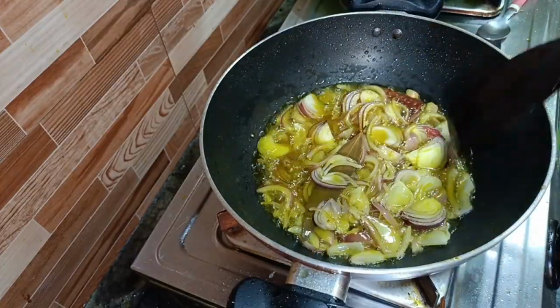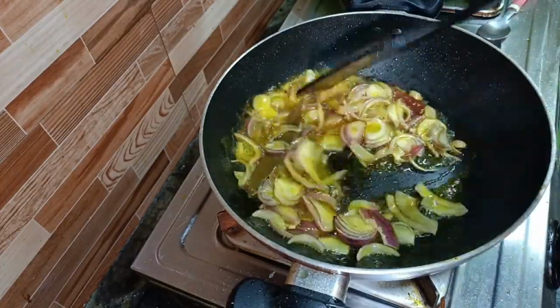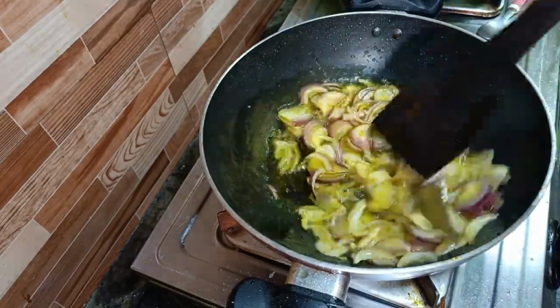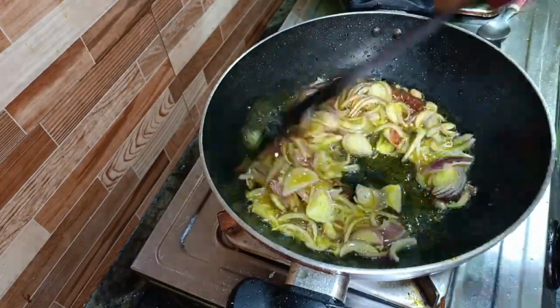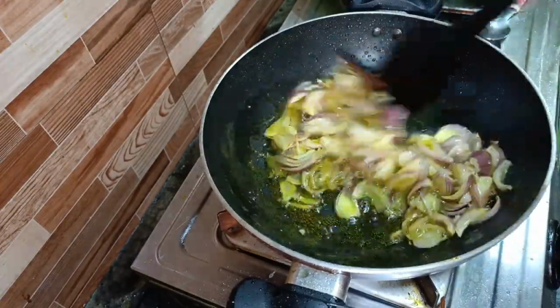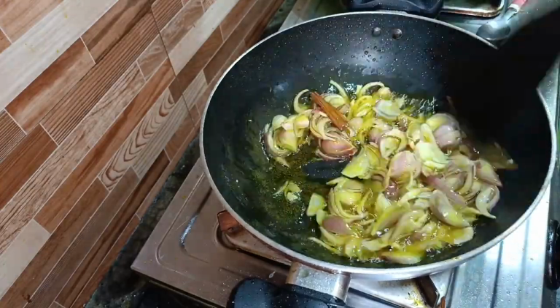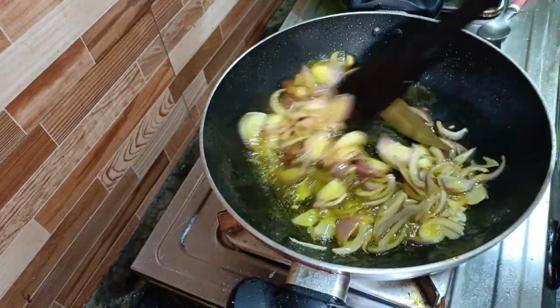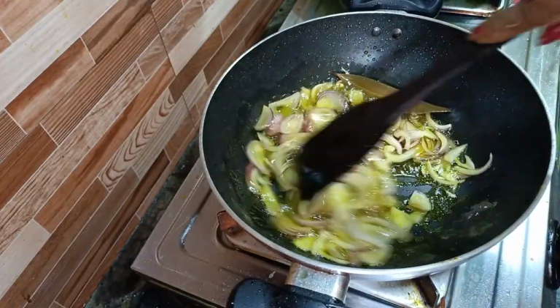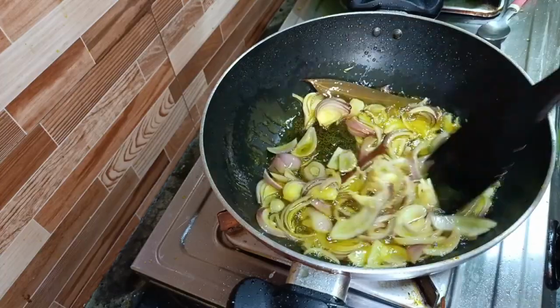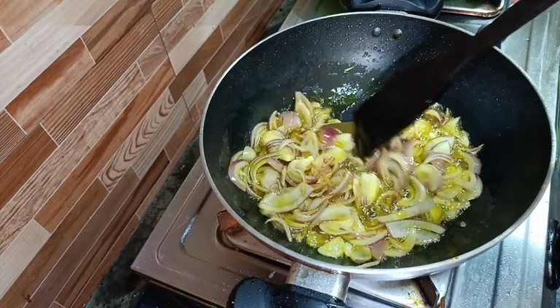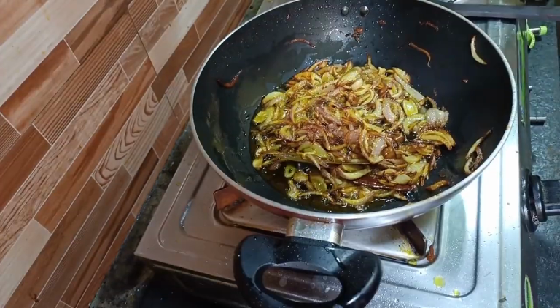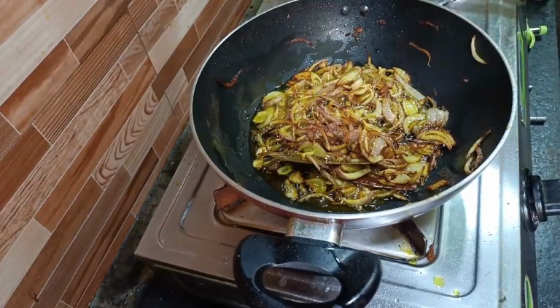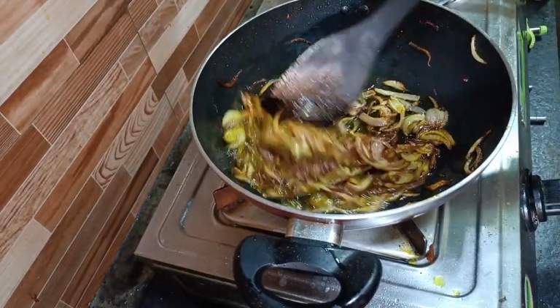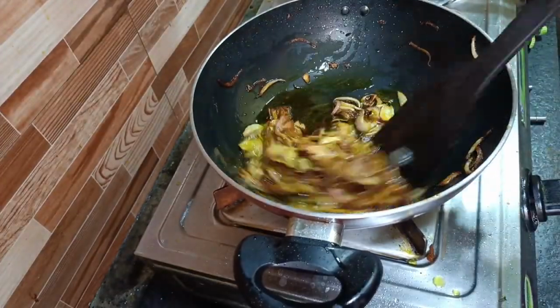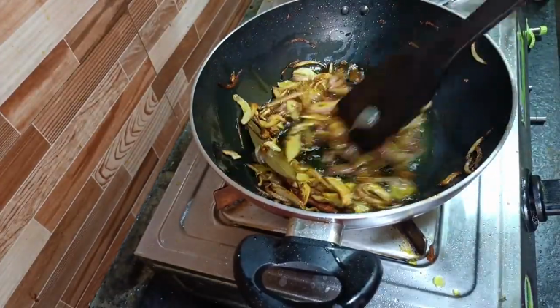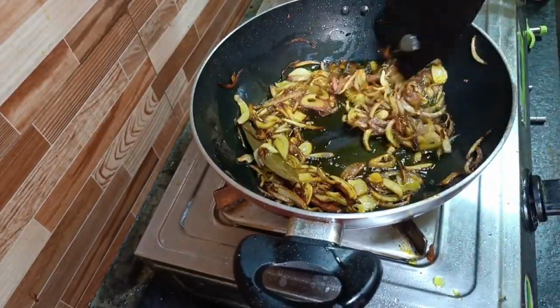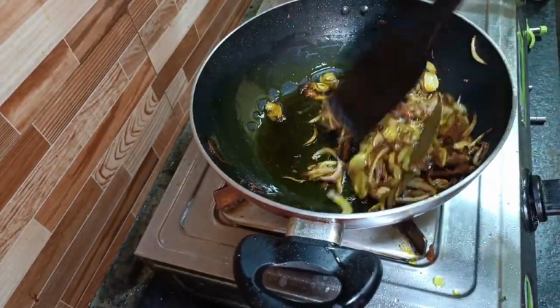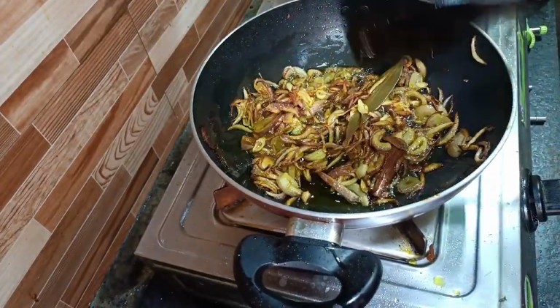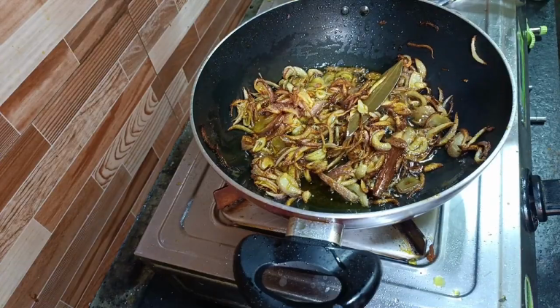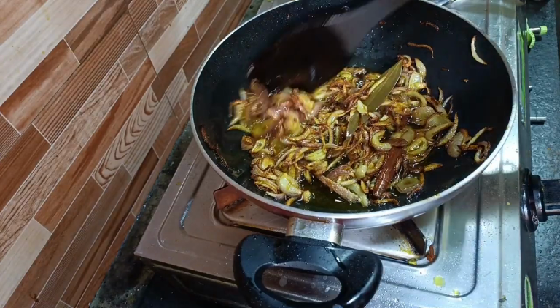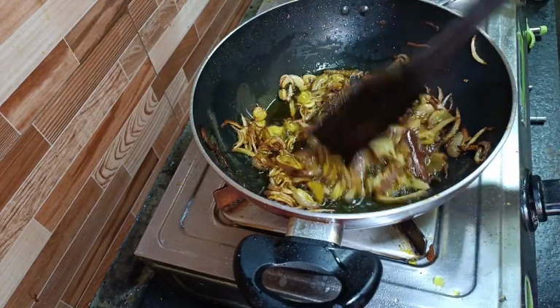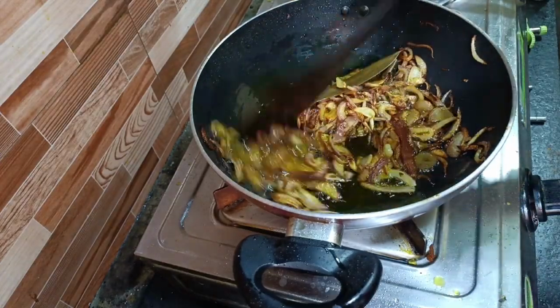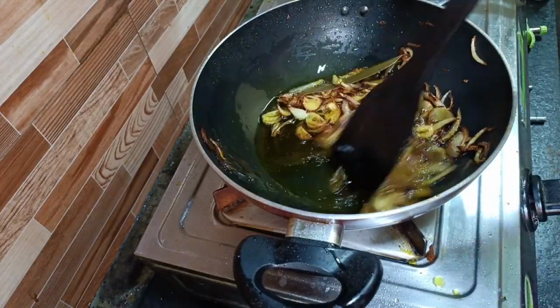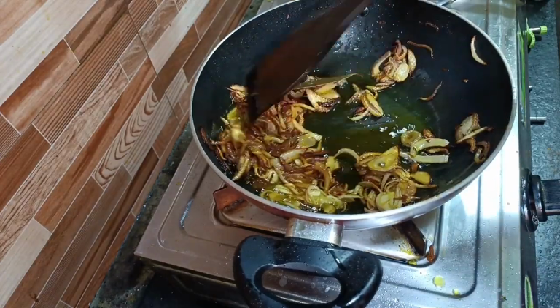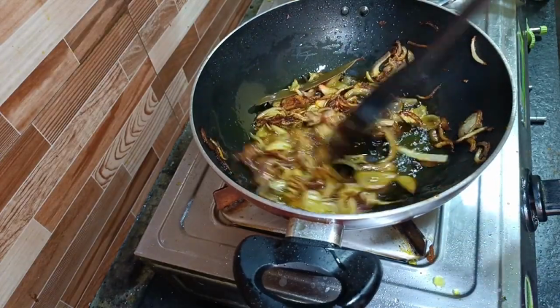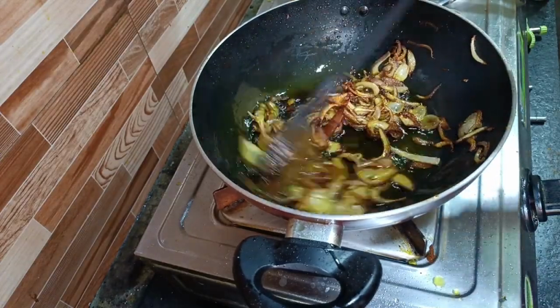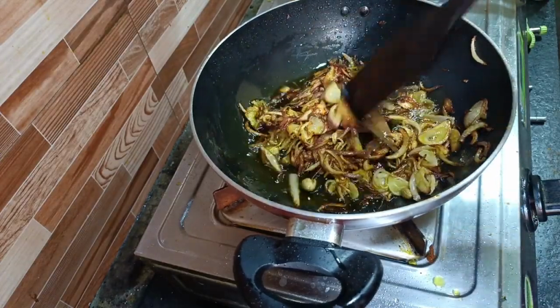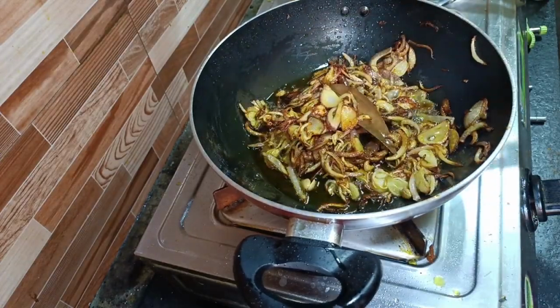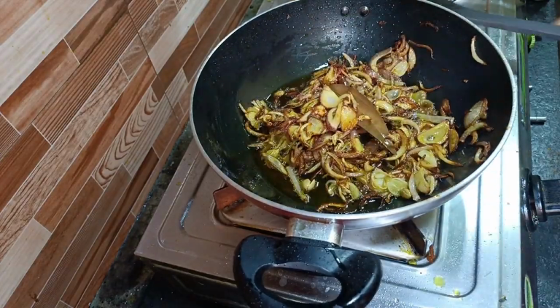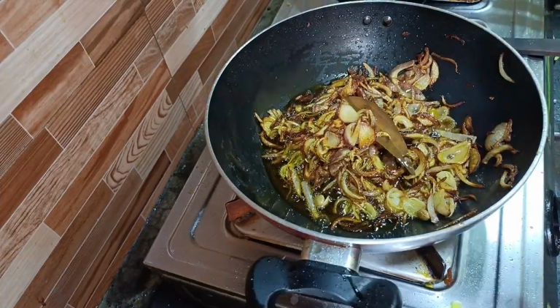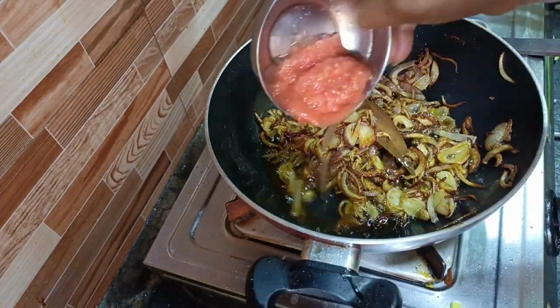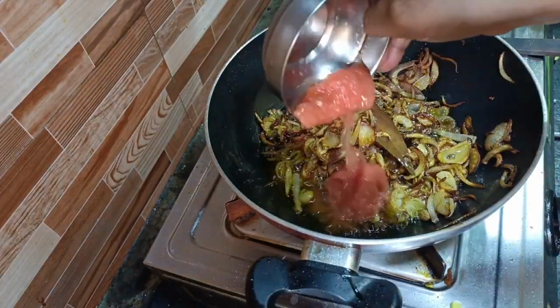The fish is getting a white fish. The fish is getting cold. I'm getting cold. I'm getting the fish. We're getting some fish. We got tomatoes.